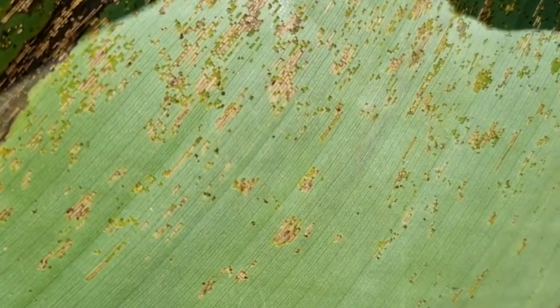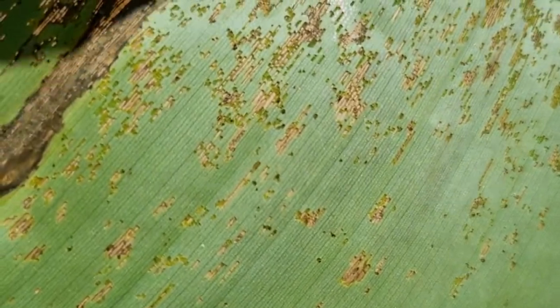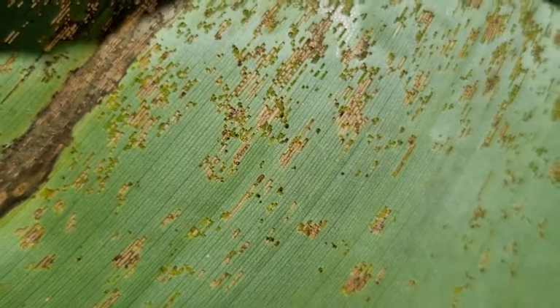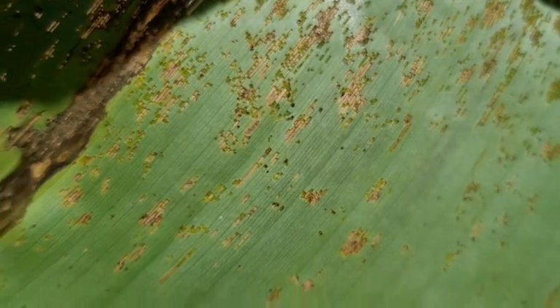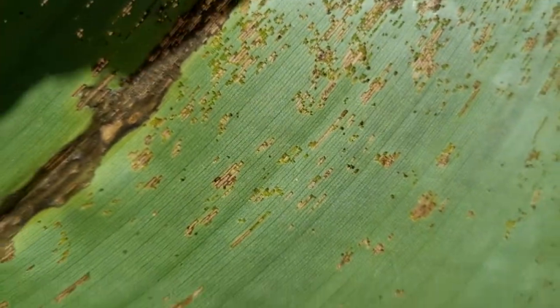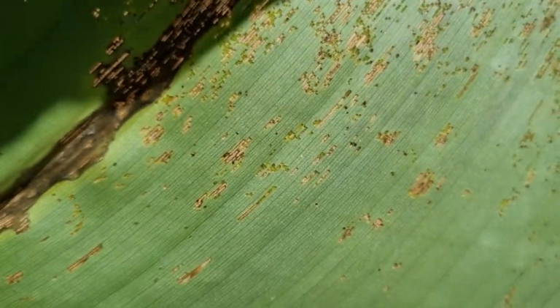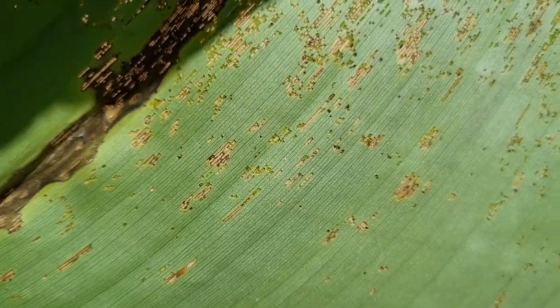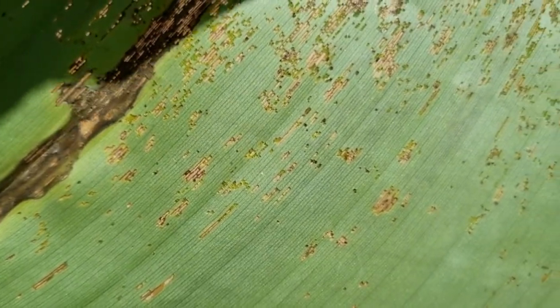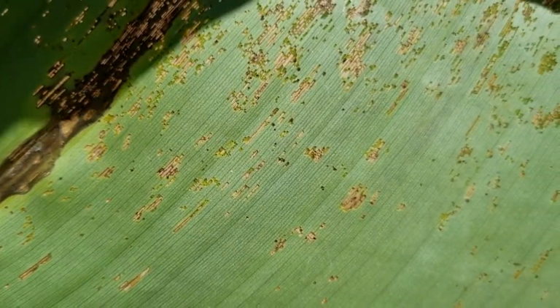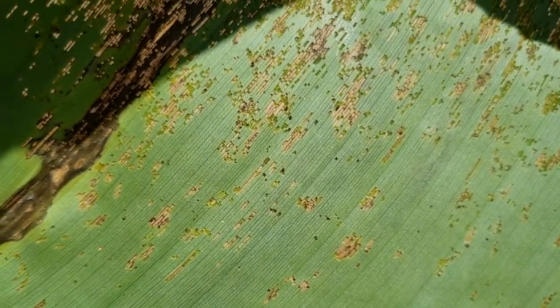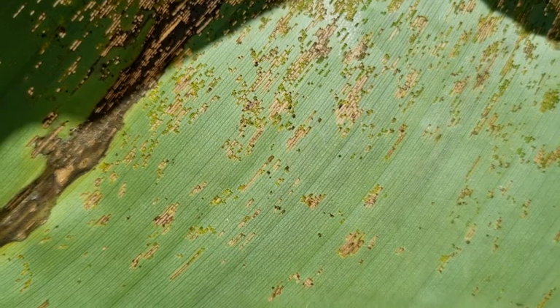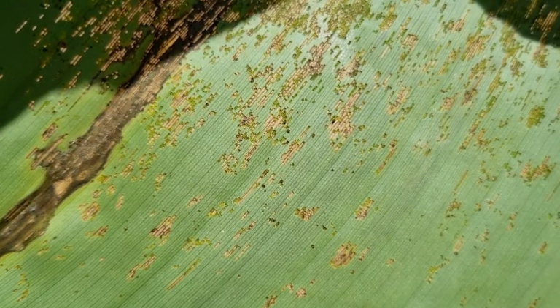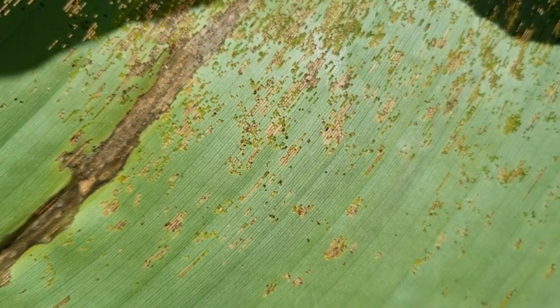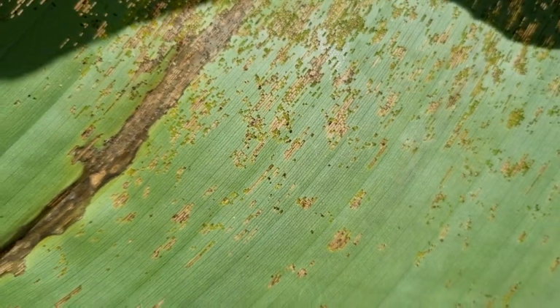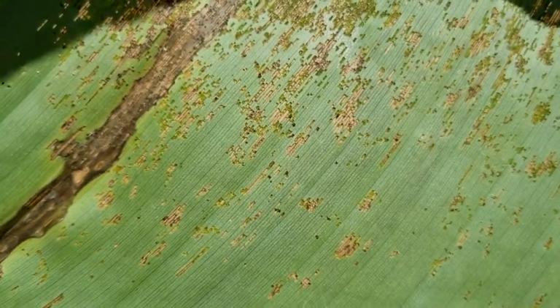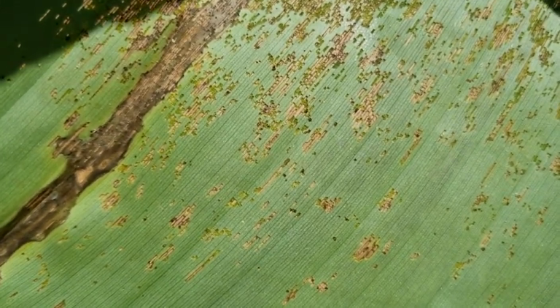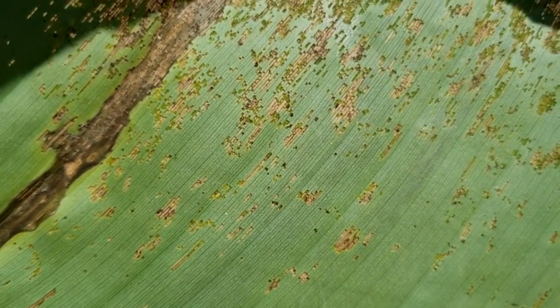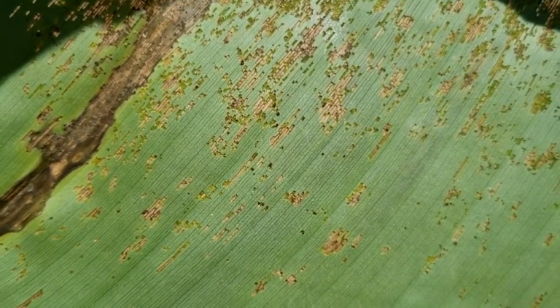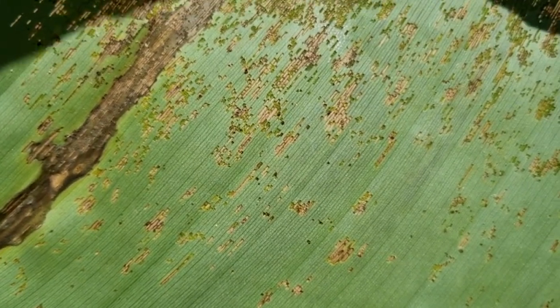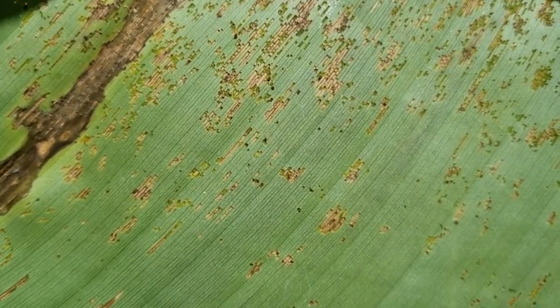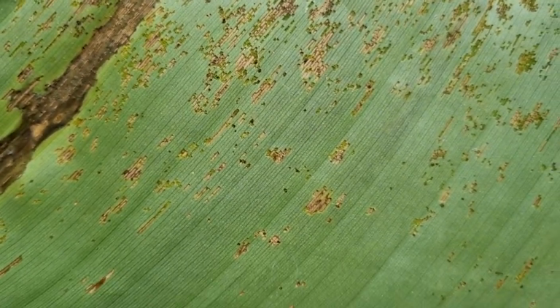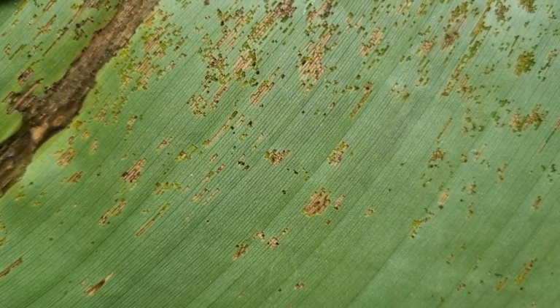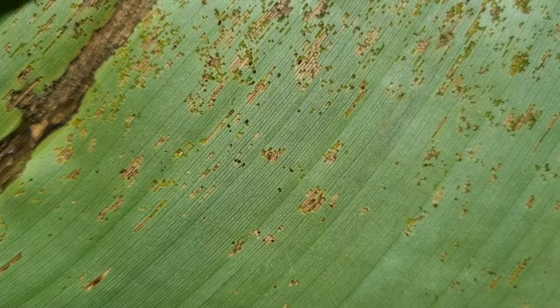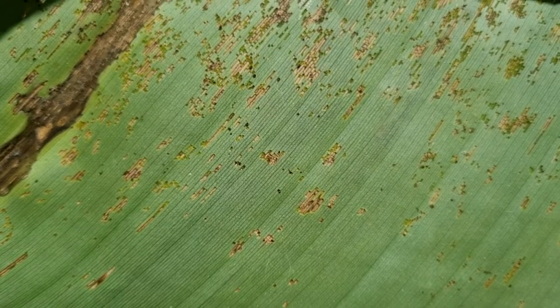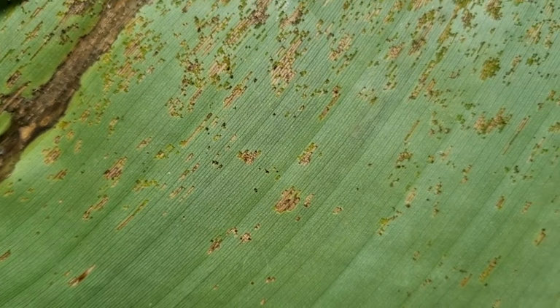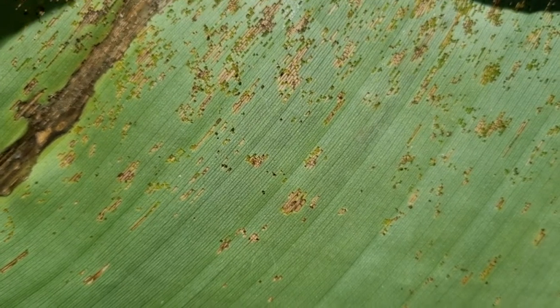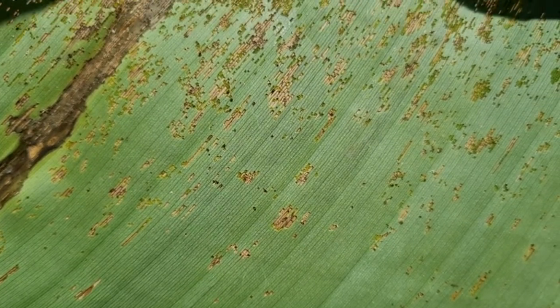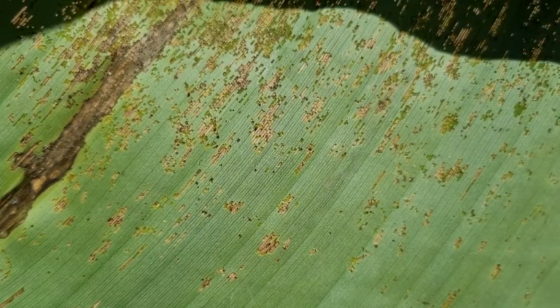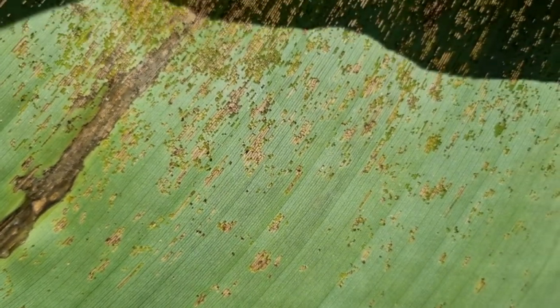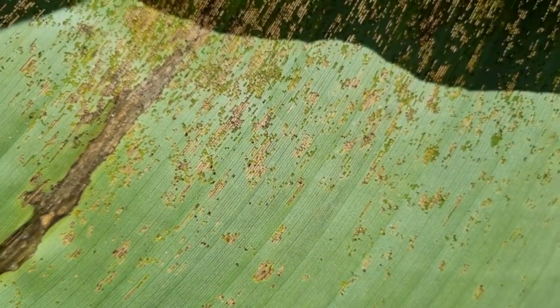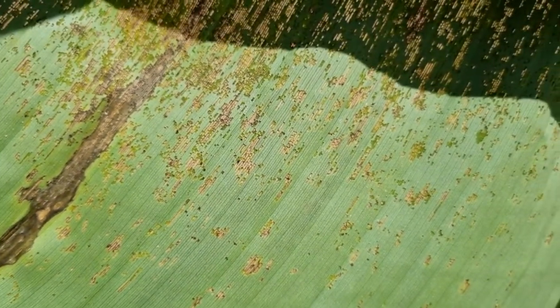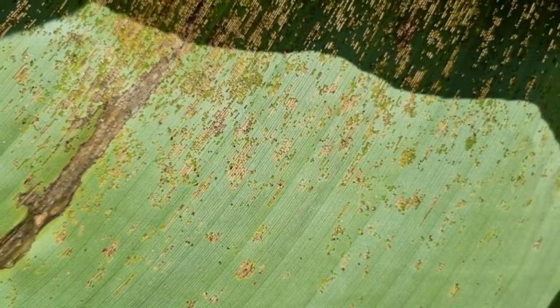But today I looked underneath and you can see loads and loads of damage here now. Like I say, we don't have a banana industry in this country, so I'm not familiar with the various pests and diseases that bananas get, but I would hazard a guess and say that is possibly...